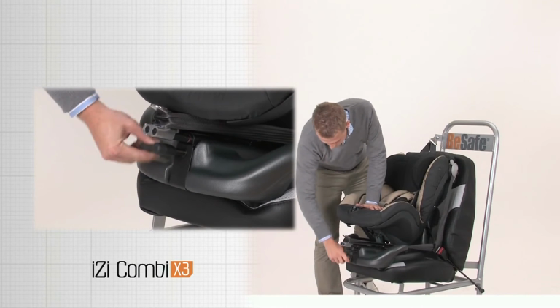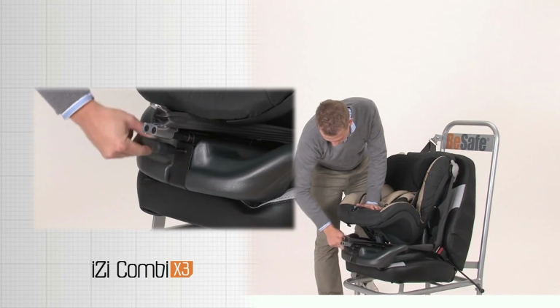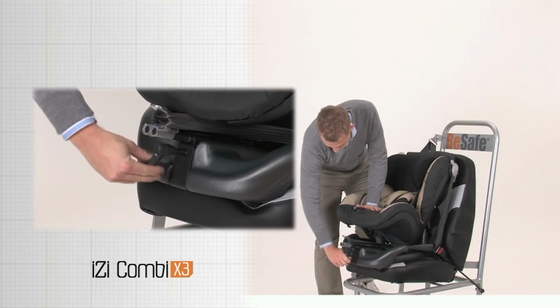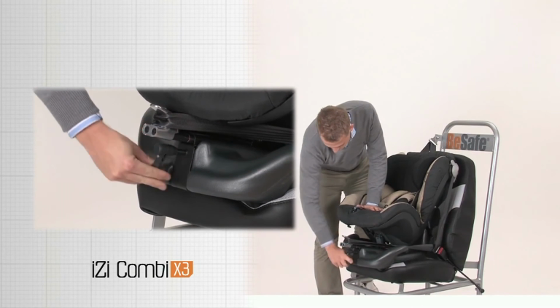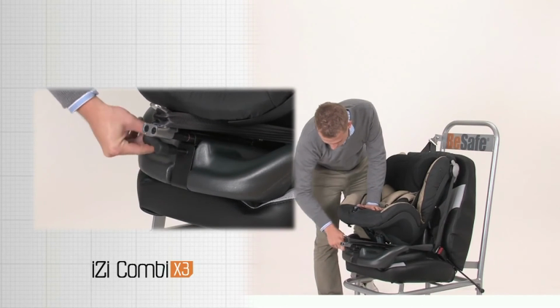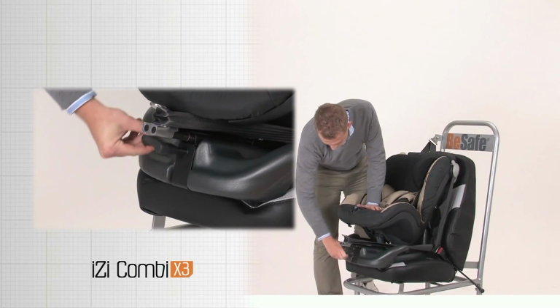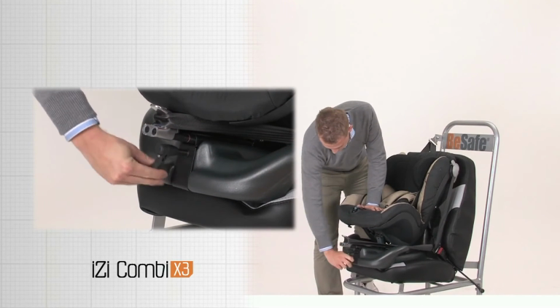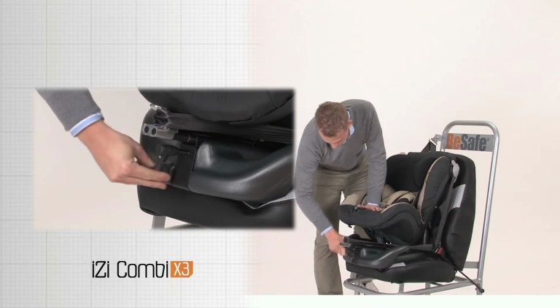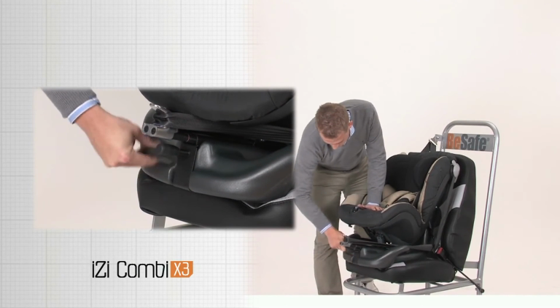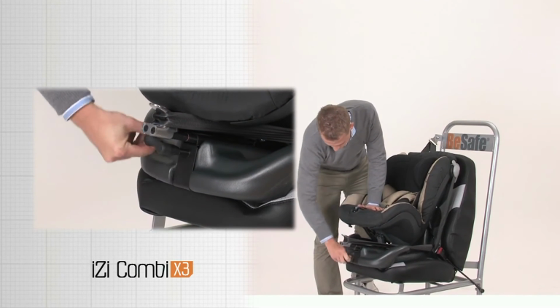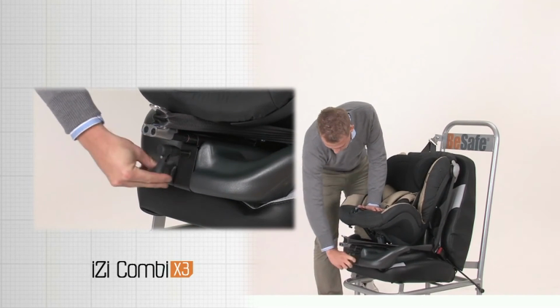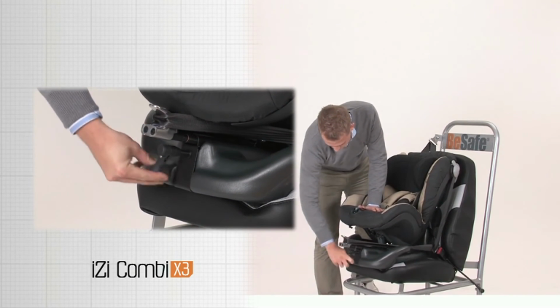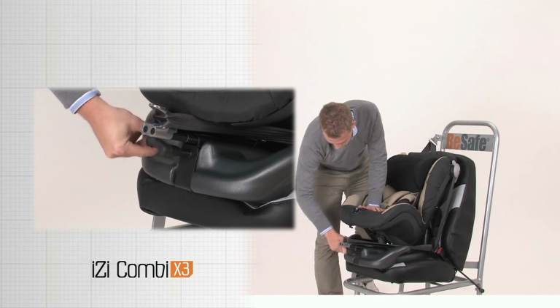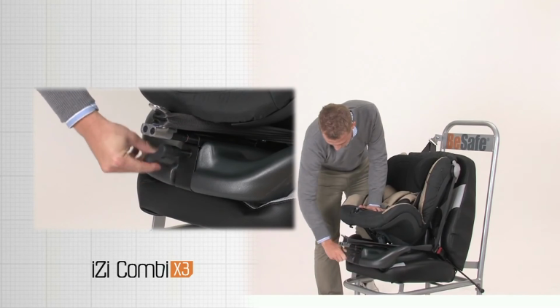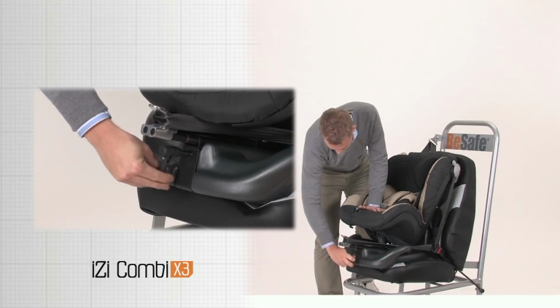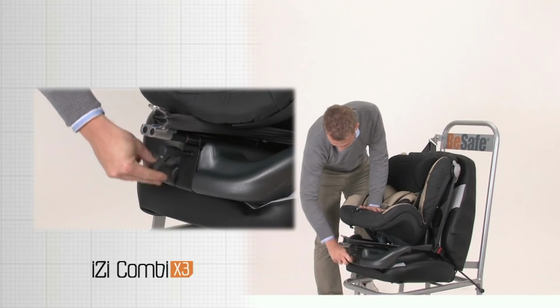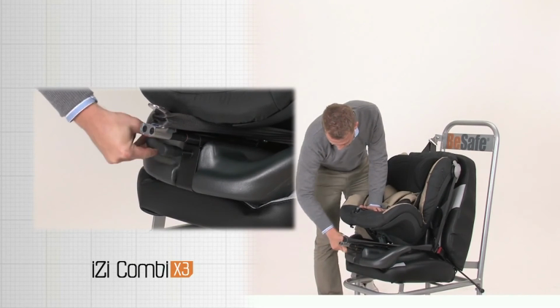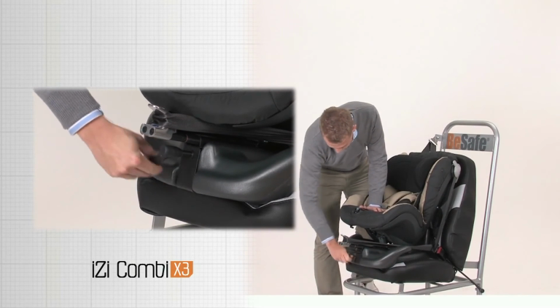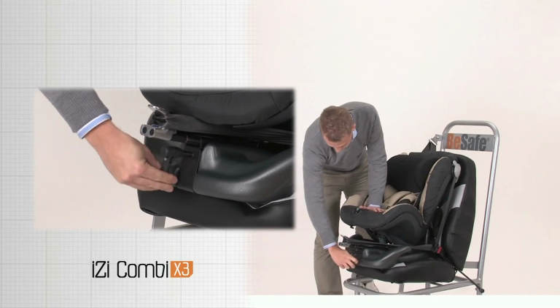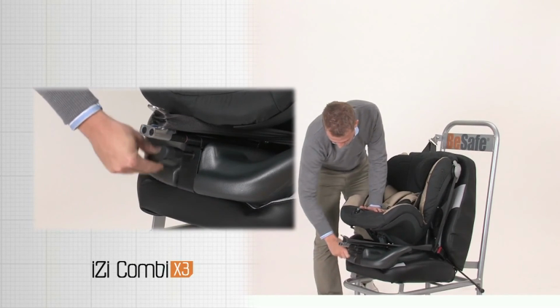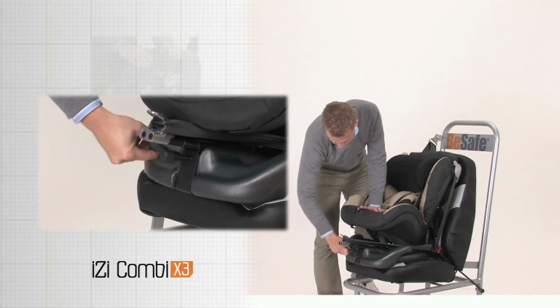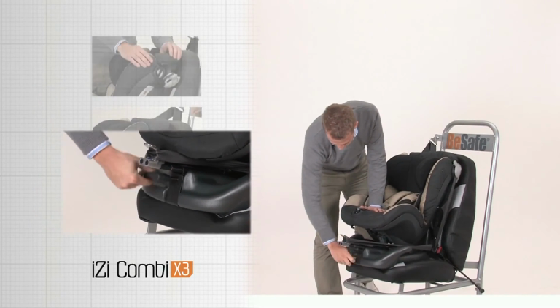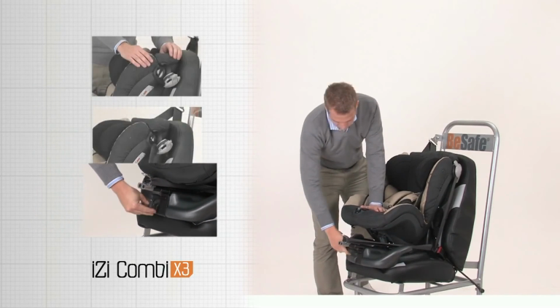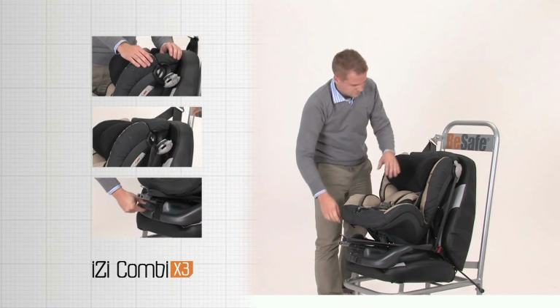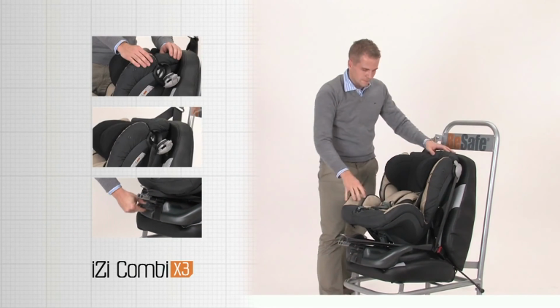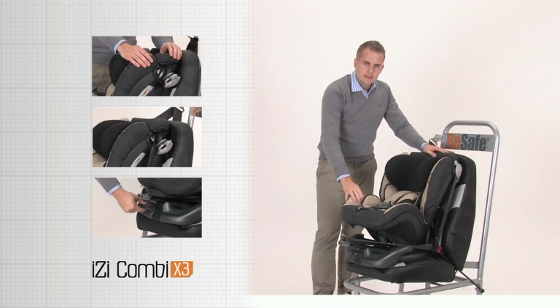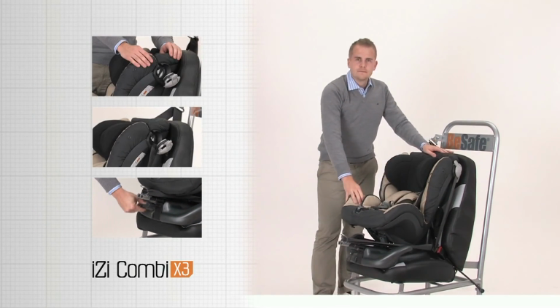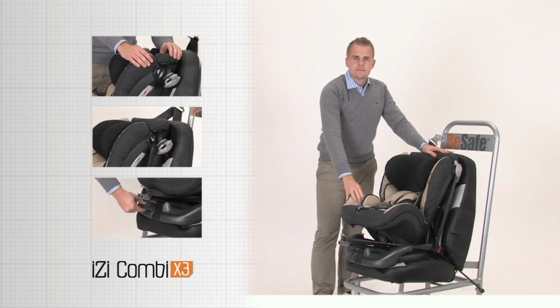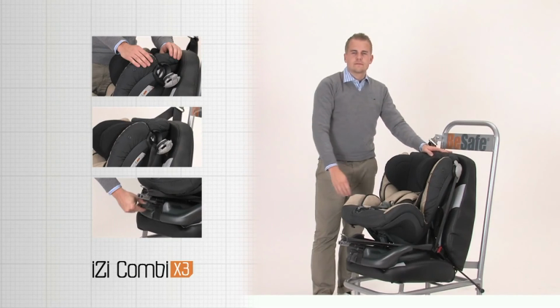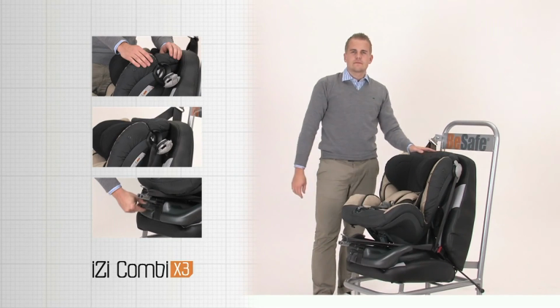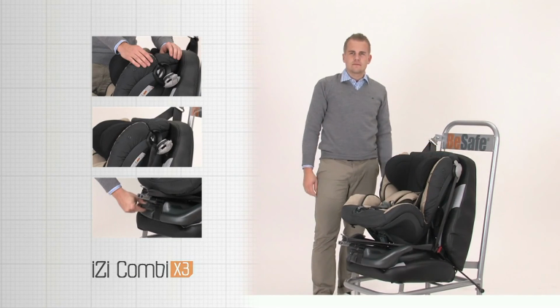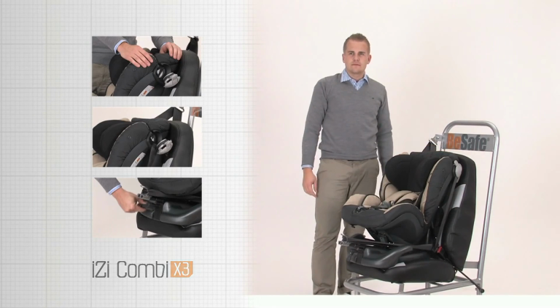Adjust the belt guiding hook outwards with the ratchet. Continue tightening until the seat is pressed well into the back rest of the car seat. The seat is now ready to use.